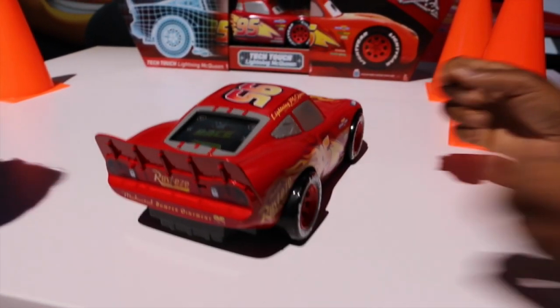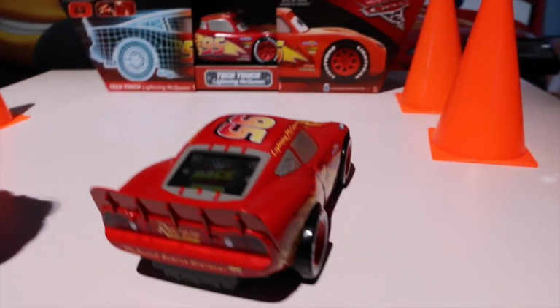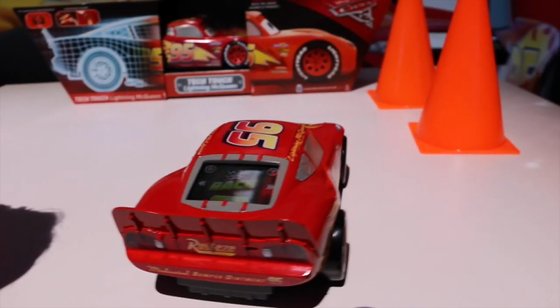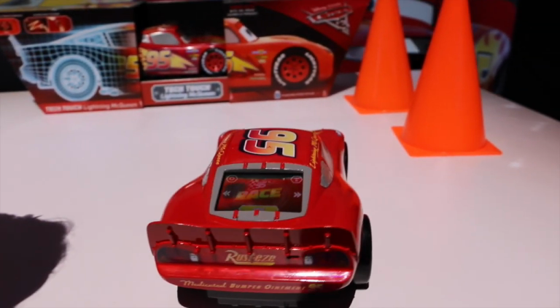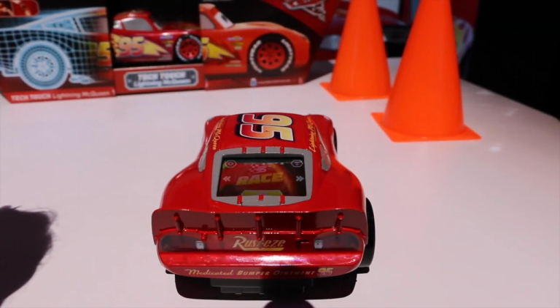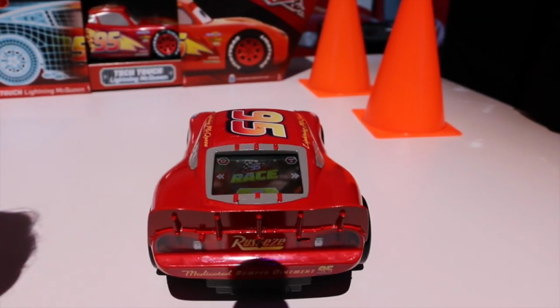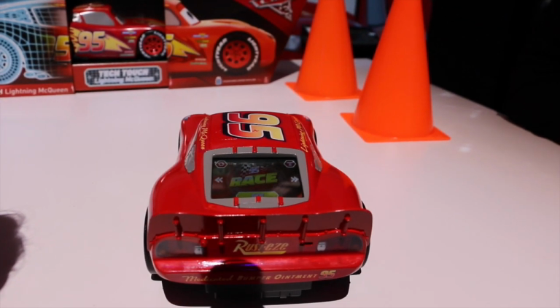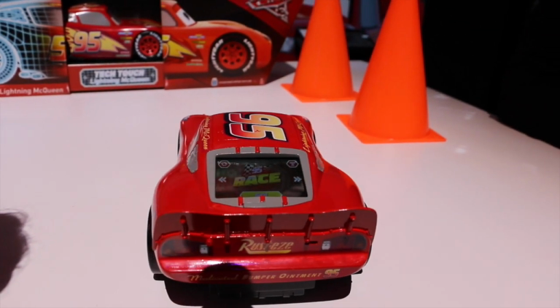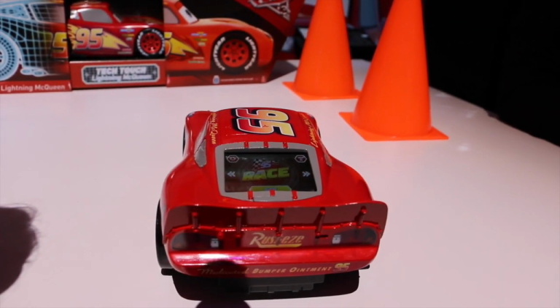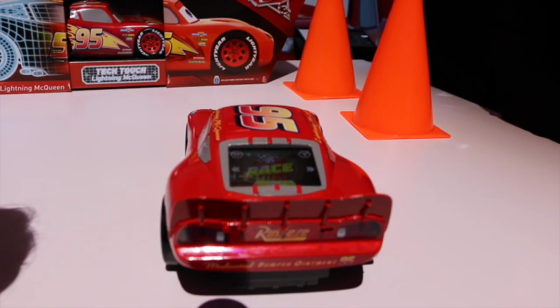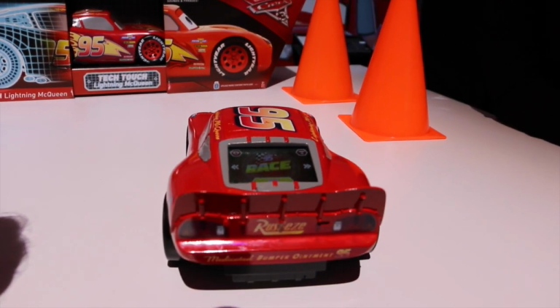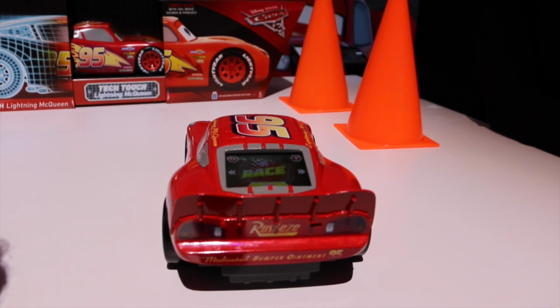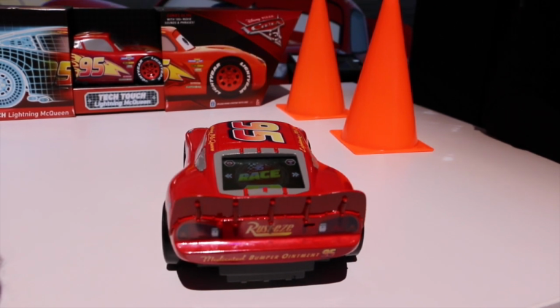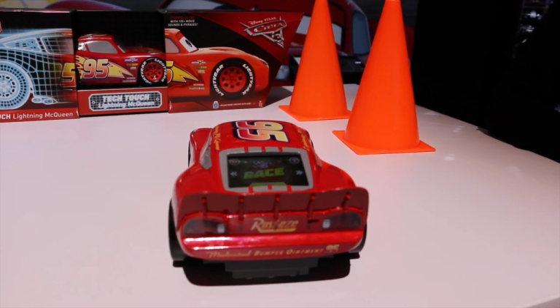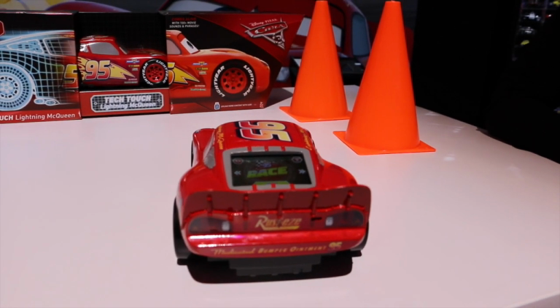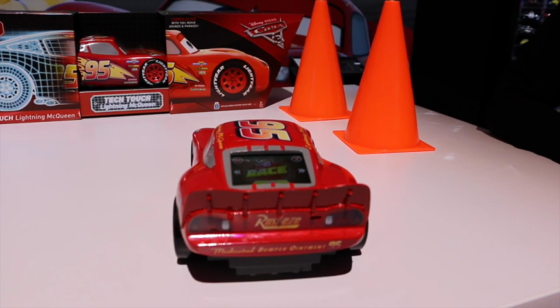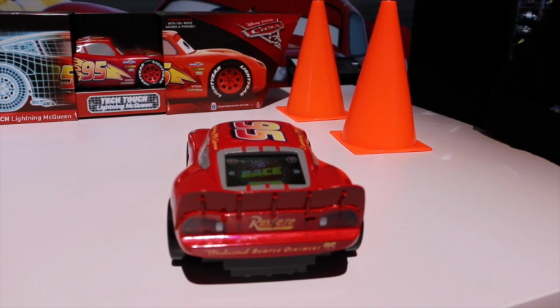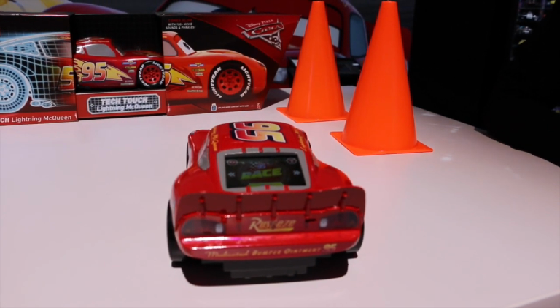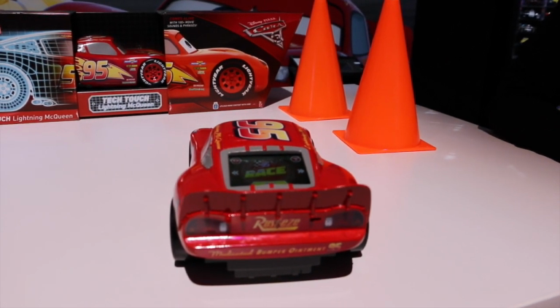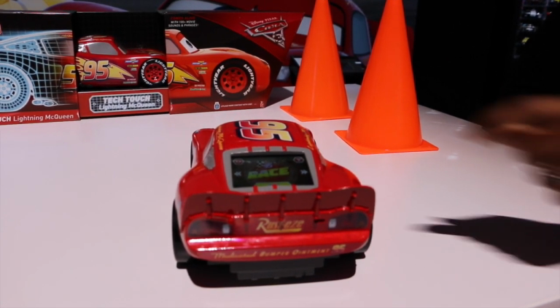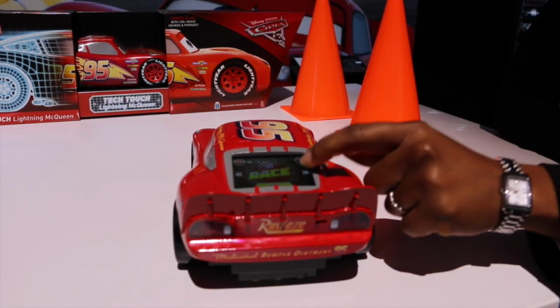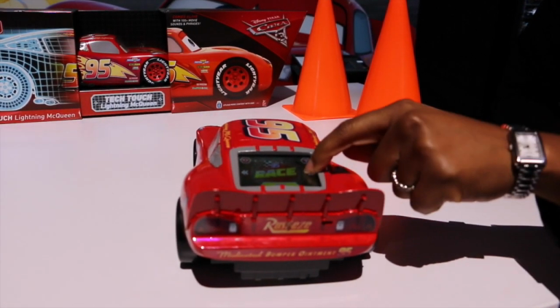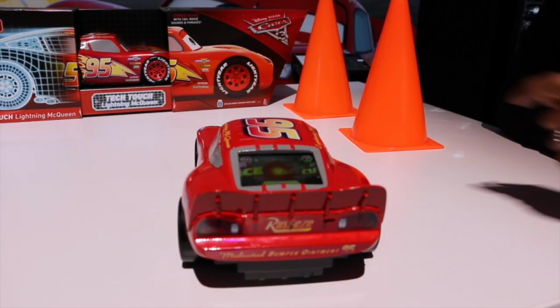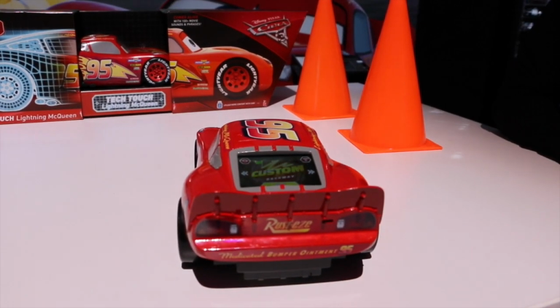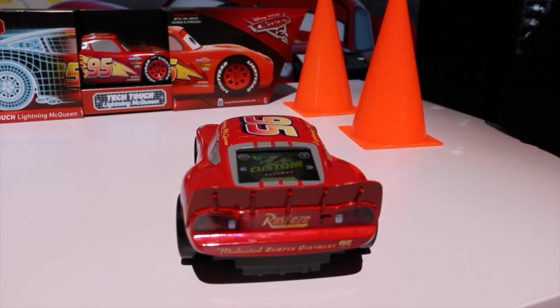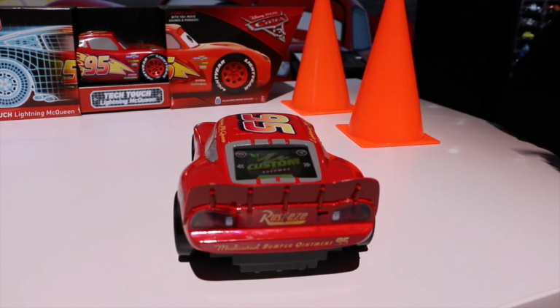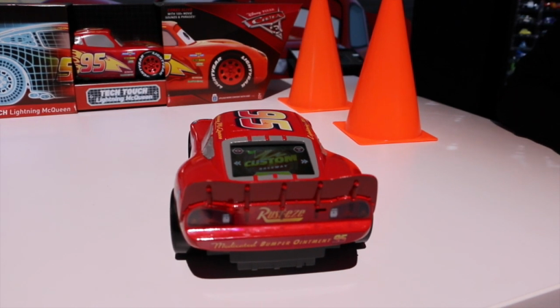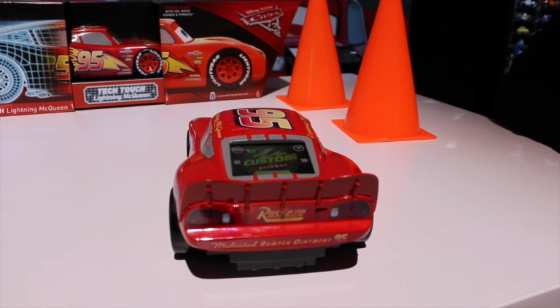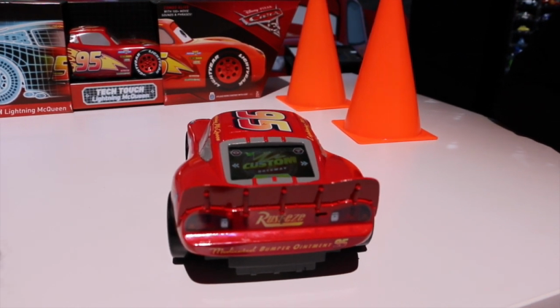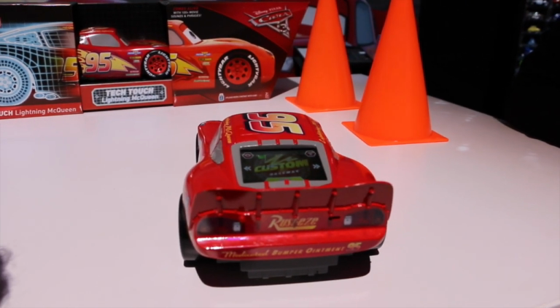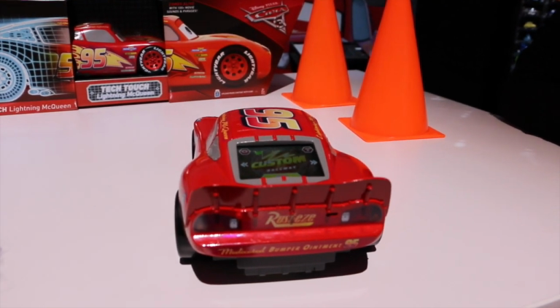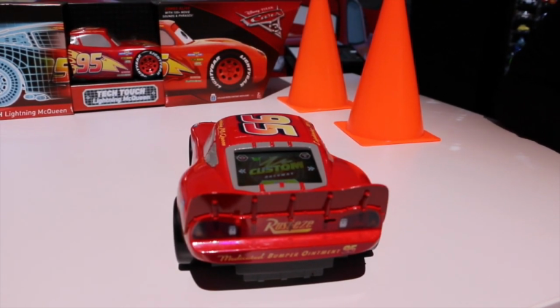He comes preloaded with some raceways, just Piston Cup from the movies. Select the race and he drives the race on the floor. If you go to custom mode, you can draw any design you want and he'll drive that path.